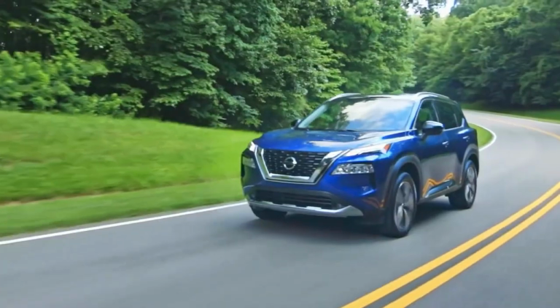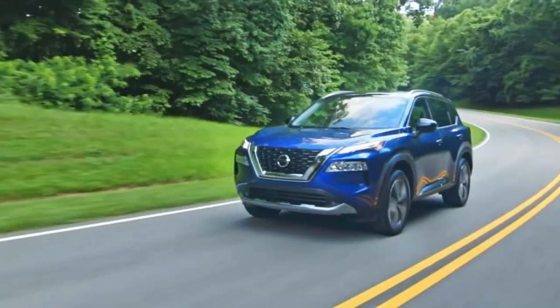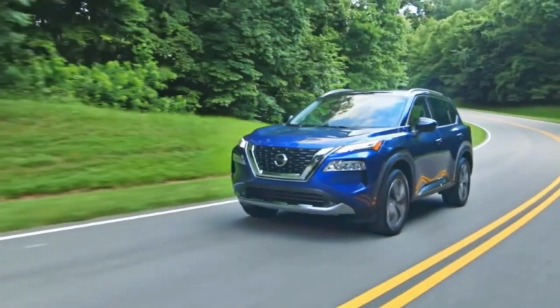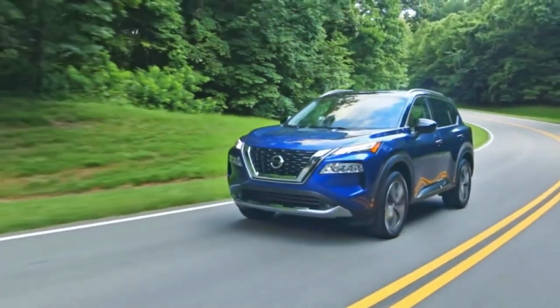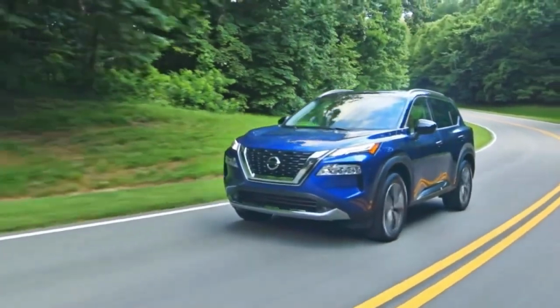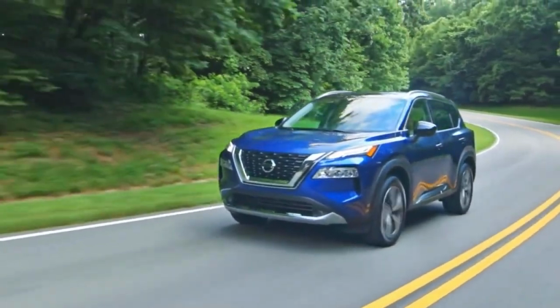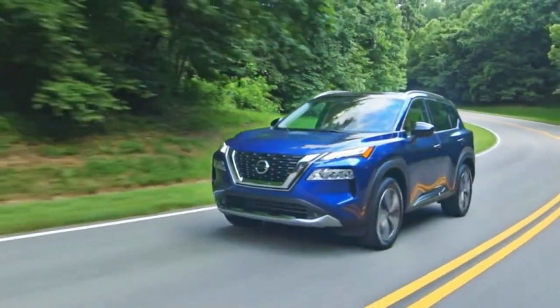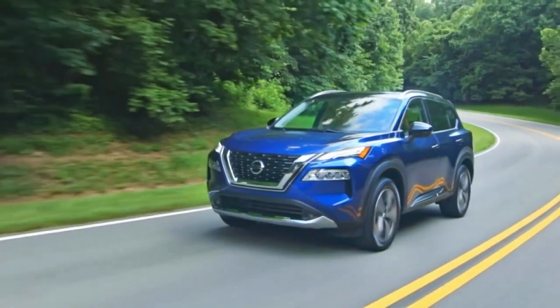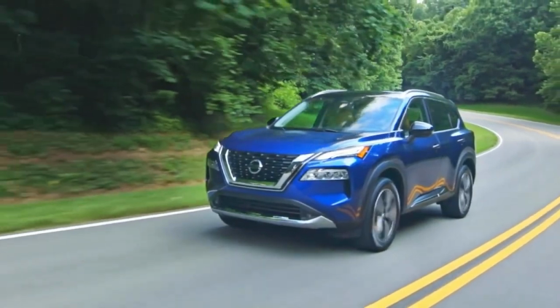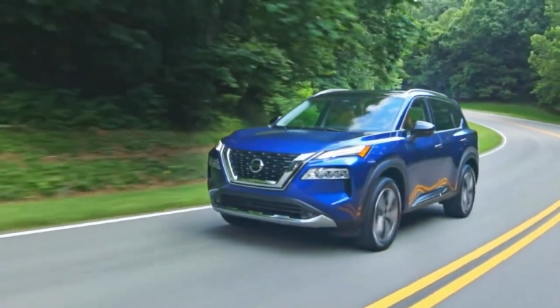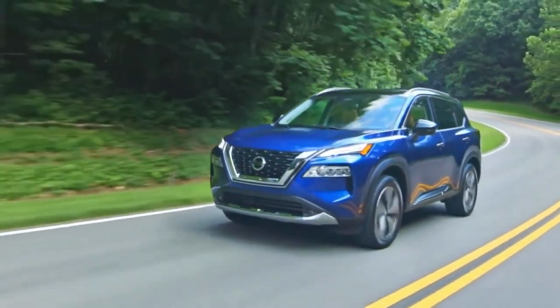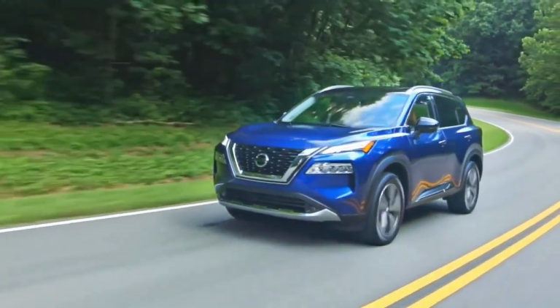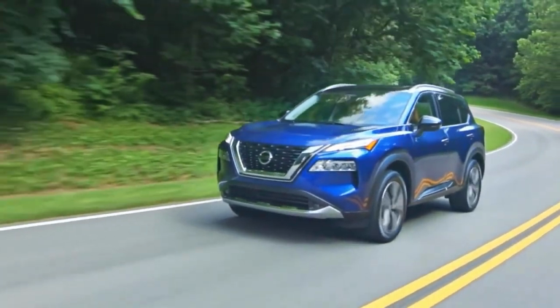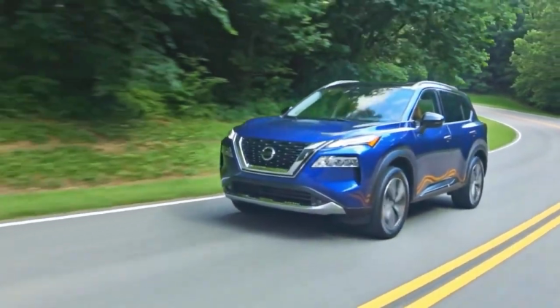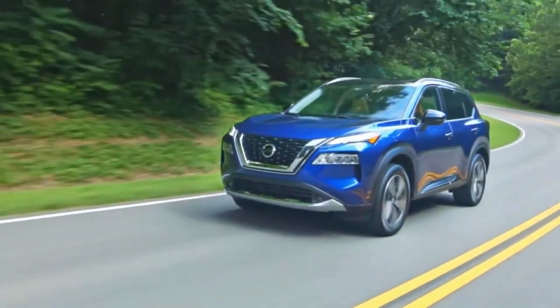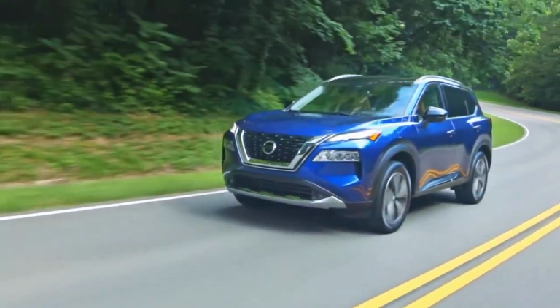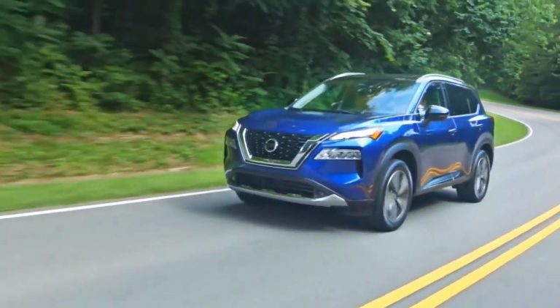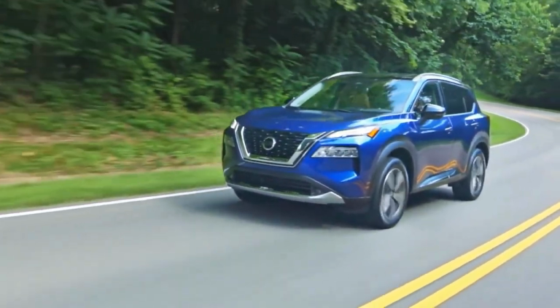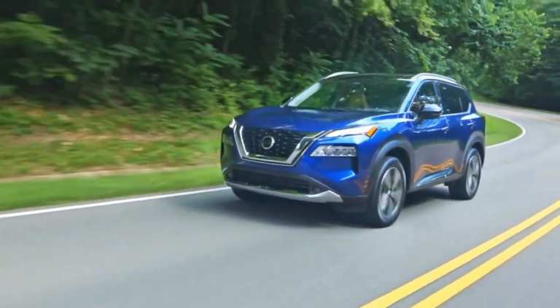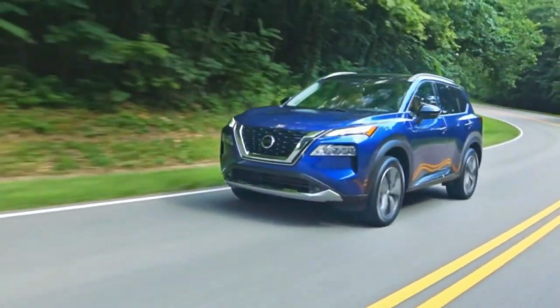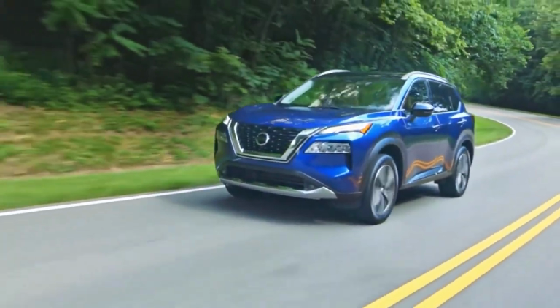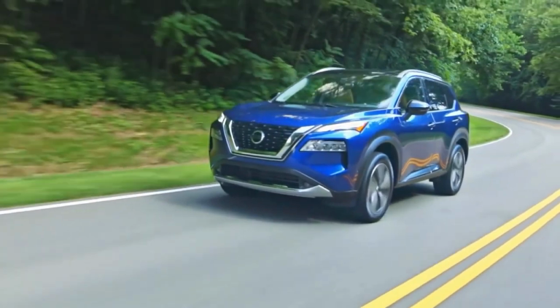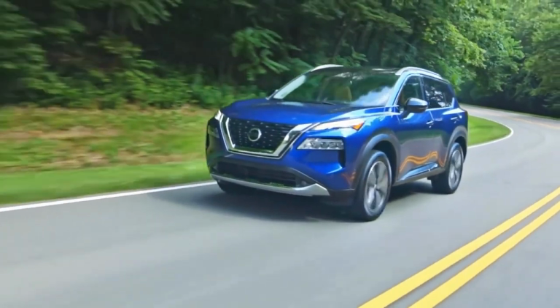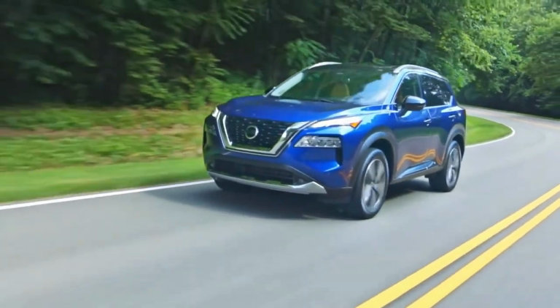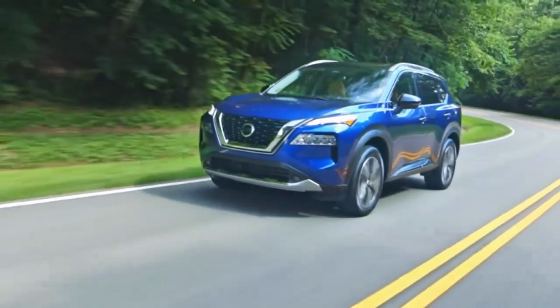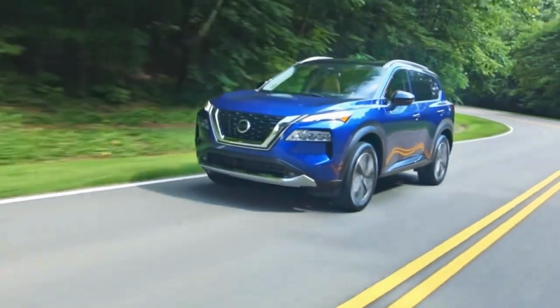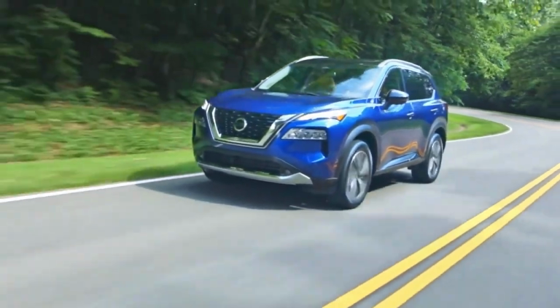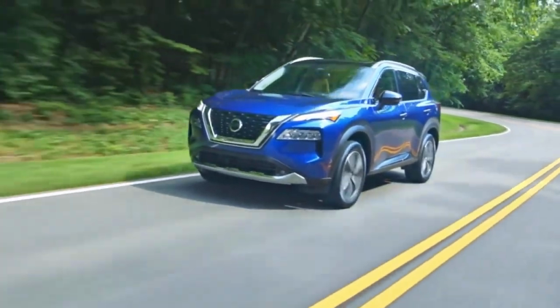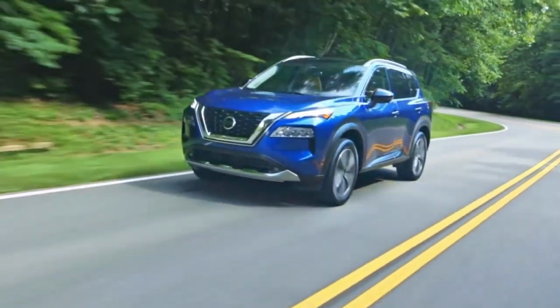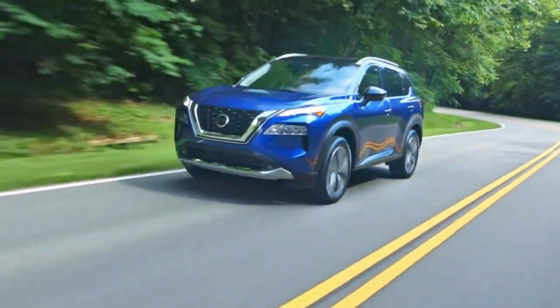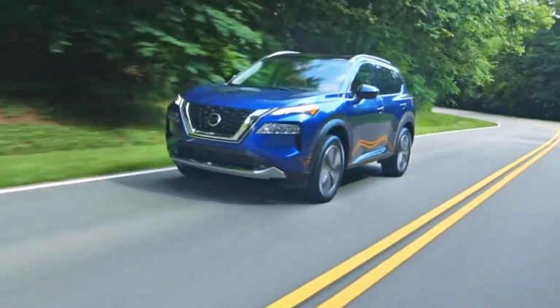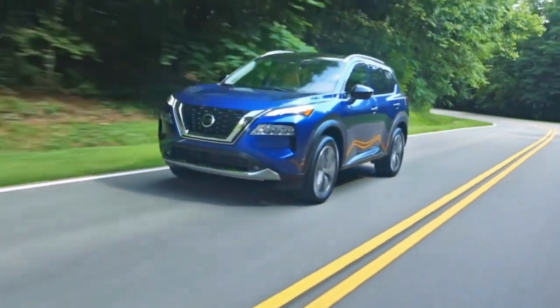The 2022 Nissan Rogue Base S model starts at $26,700 plus a destination charge. The Rogue pricing is in a reasonable range with its competitors.